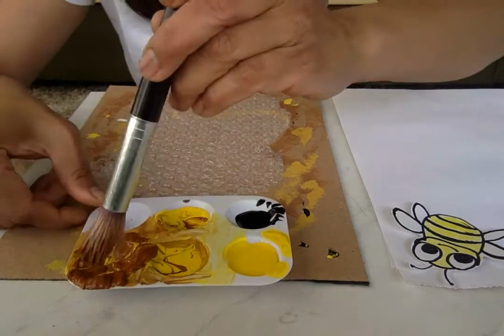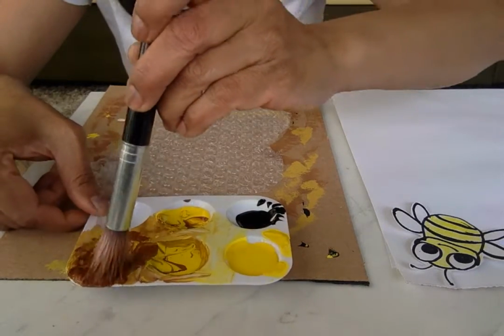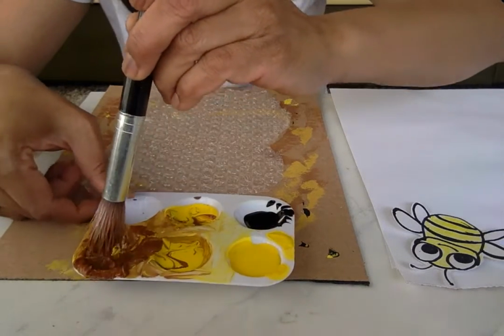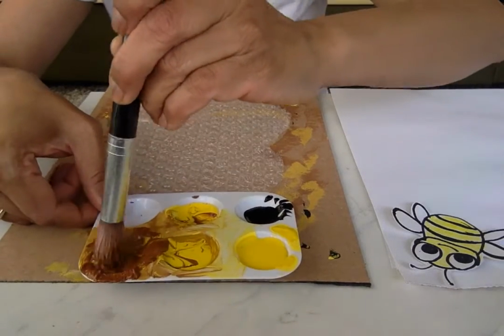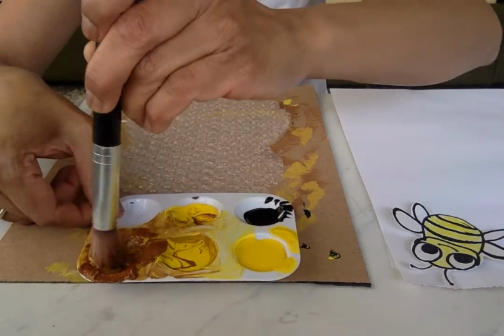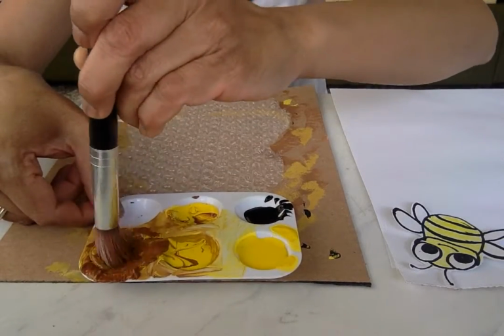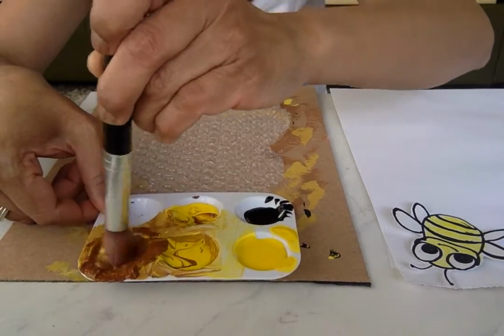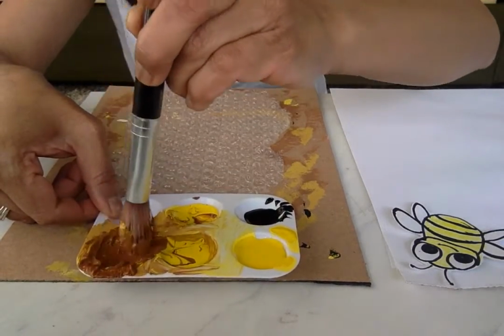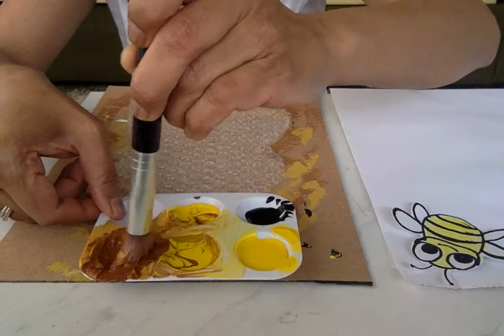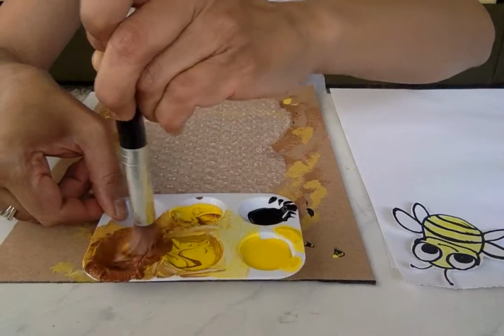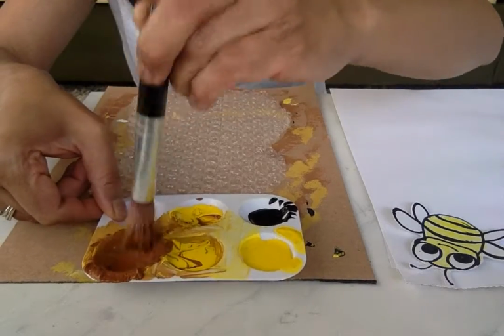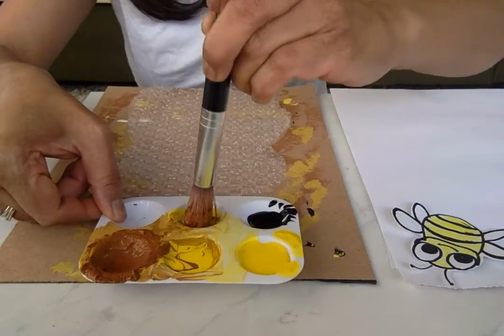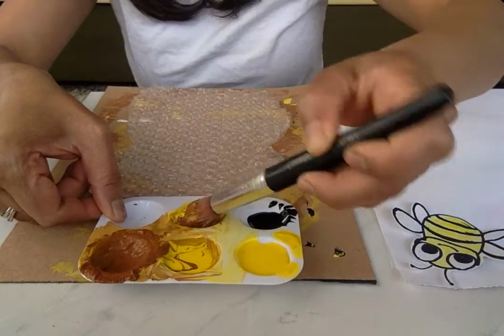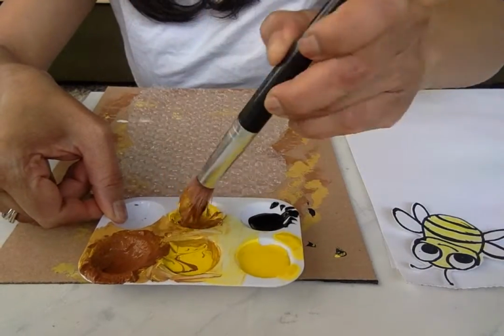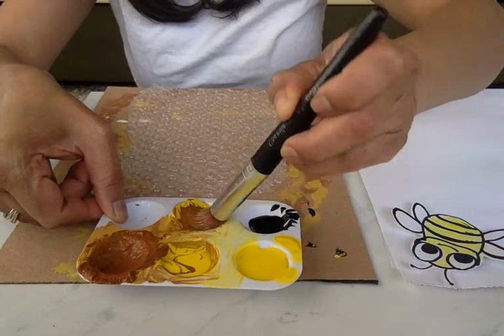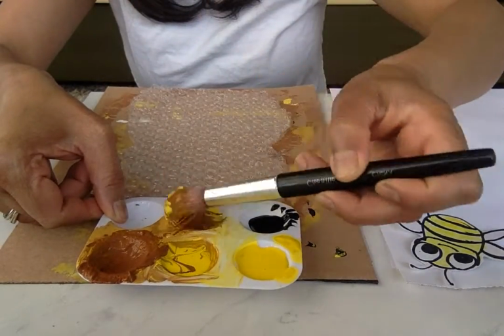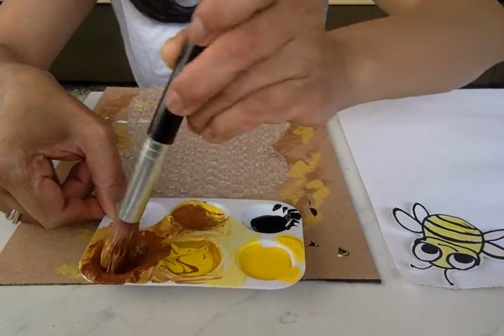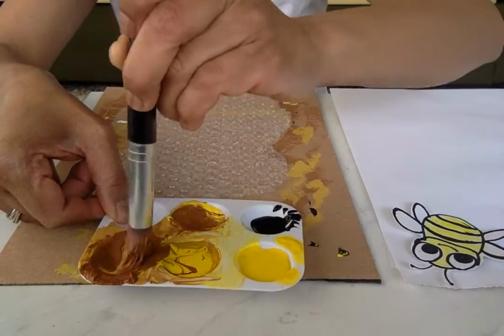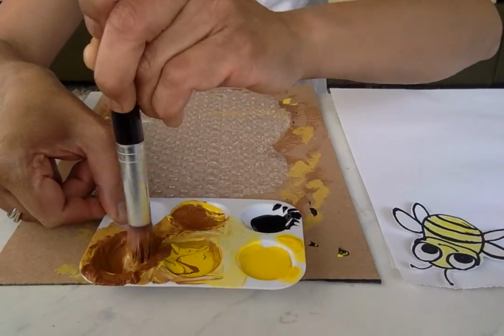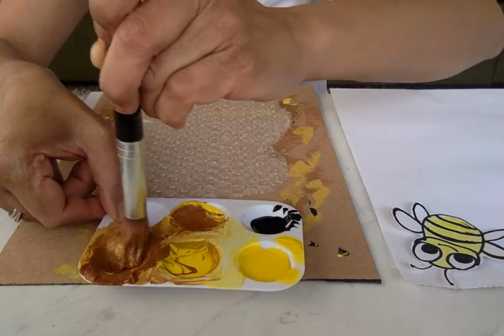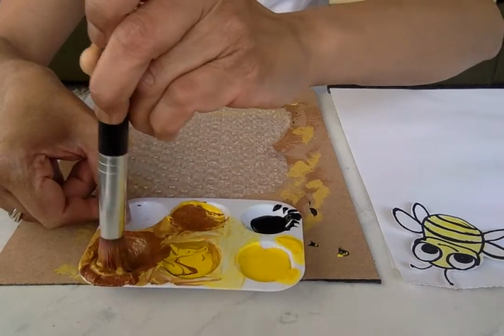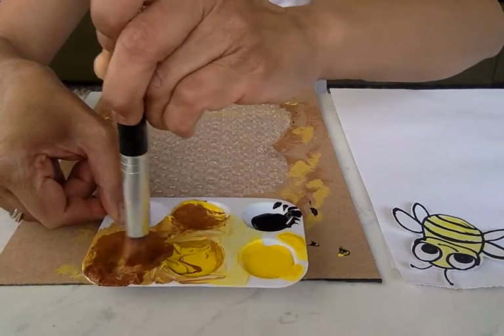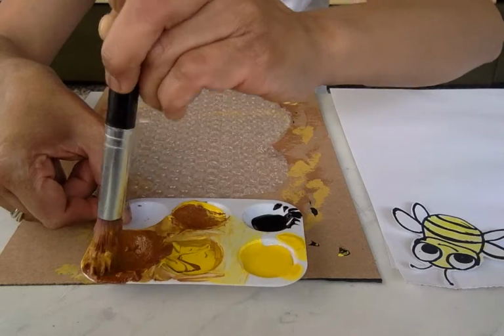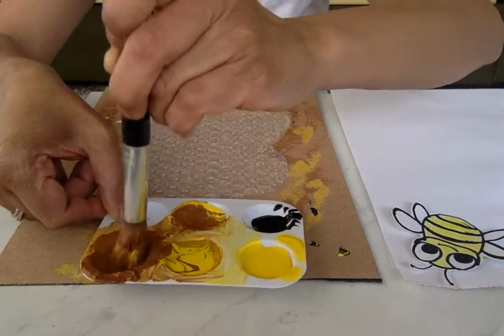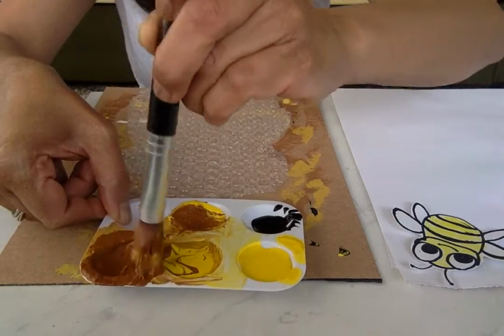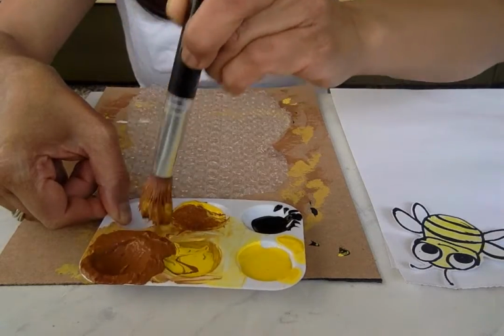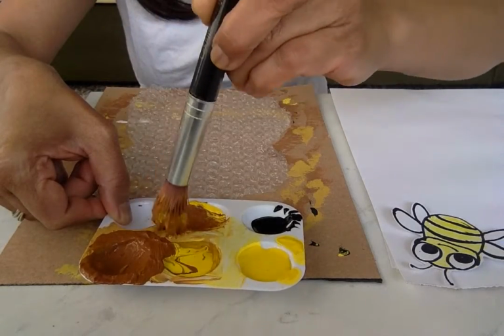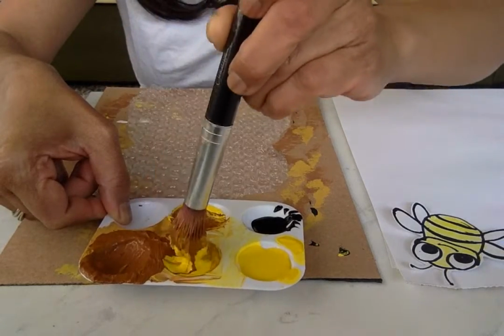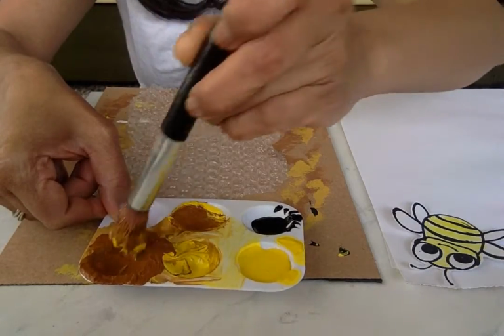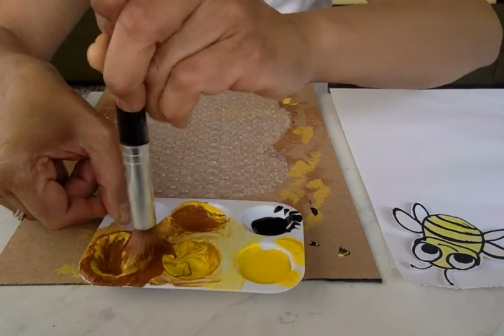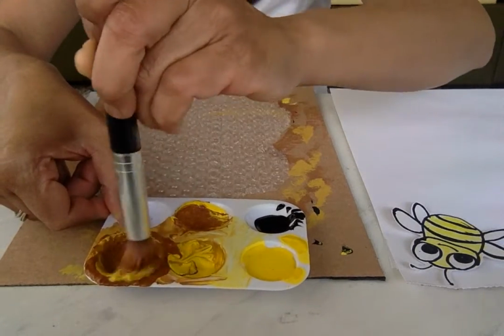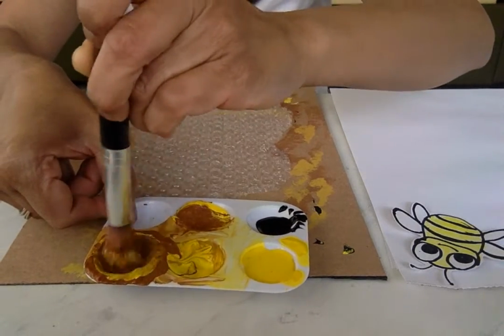Mix the colors — mix the yellow and the brown. I'm going to put a little bit more yellow. Watch the color change. If I put more yellow, it becomes golden.